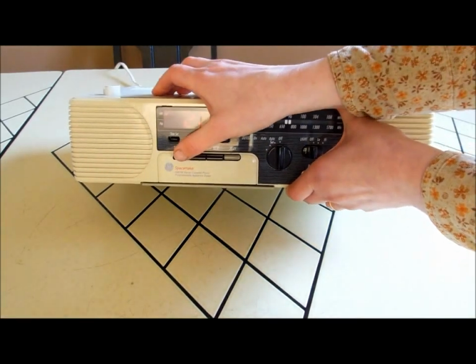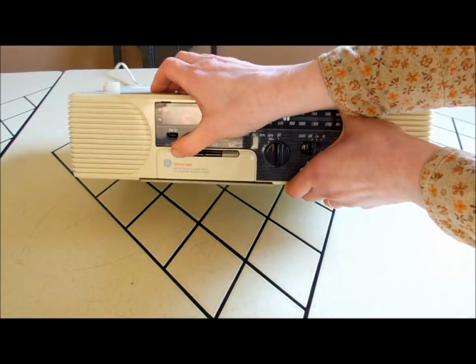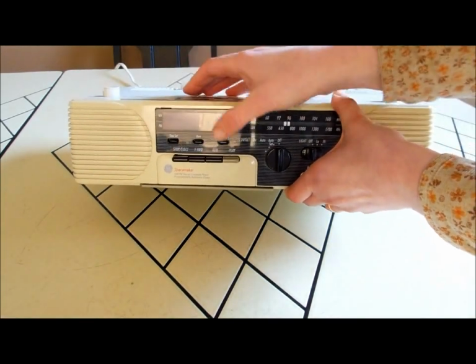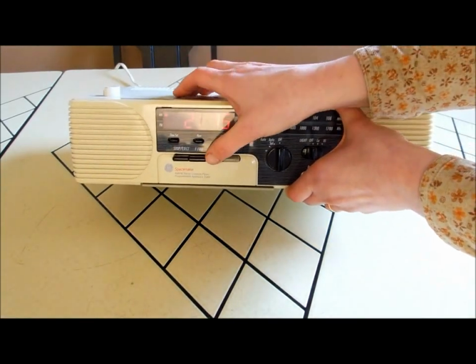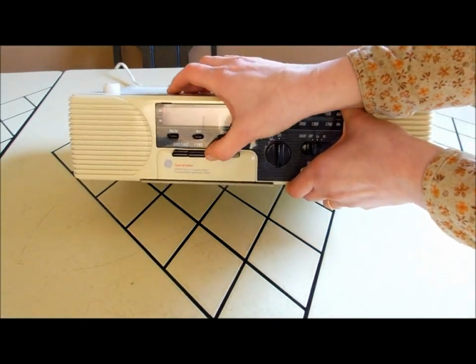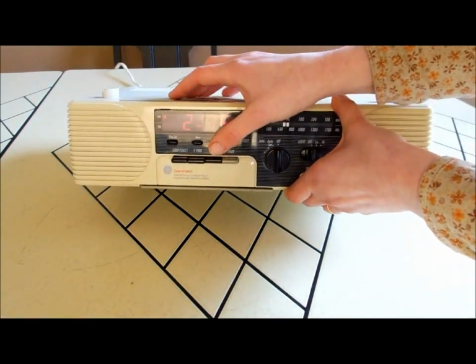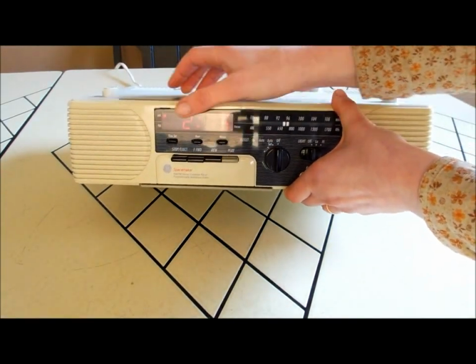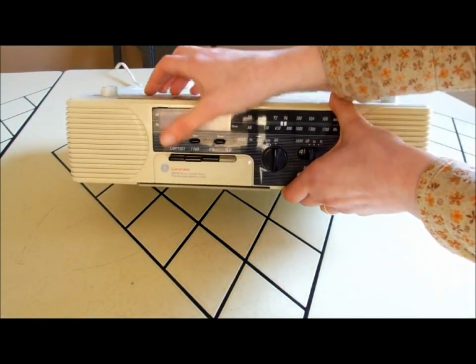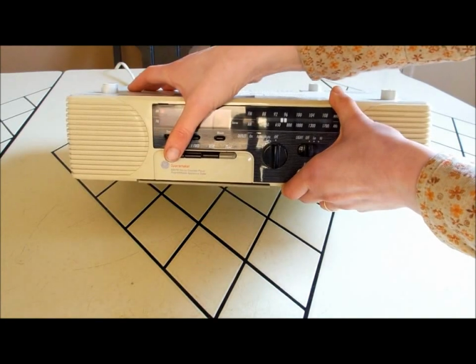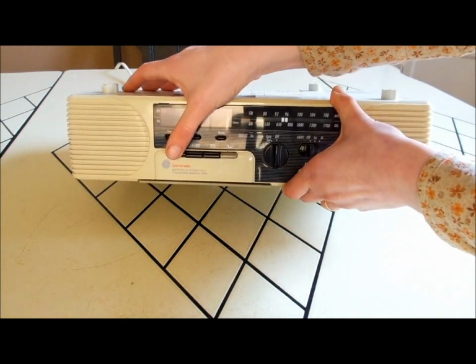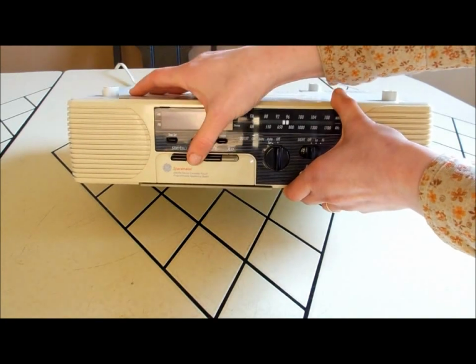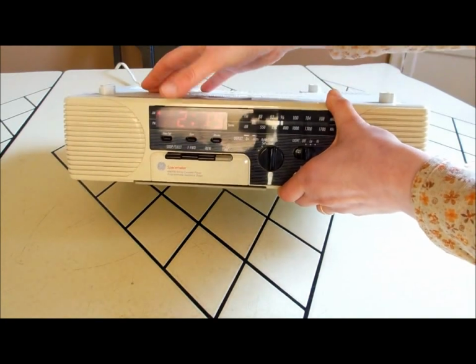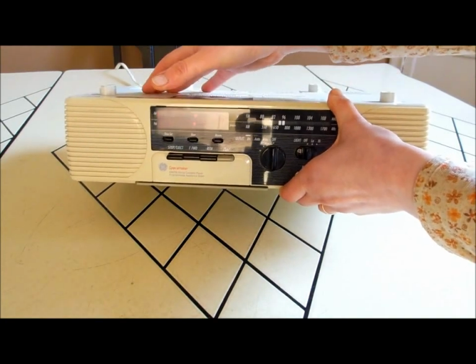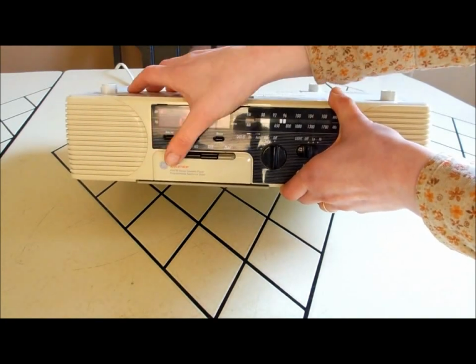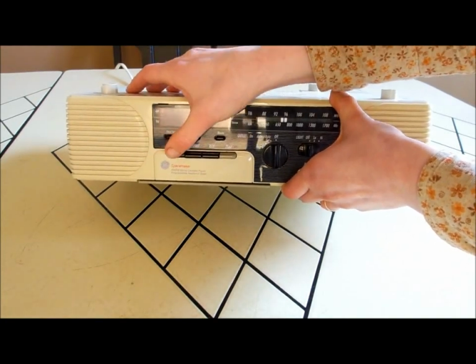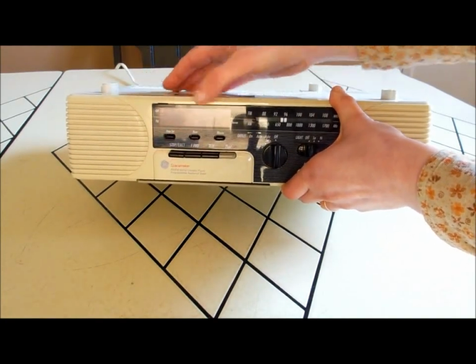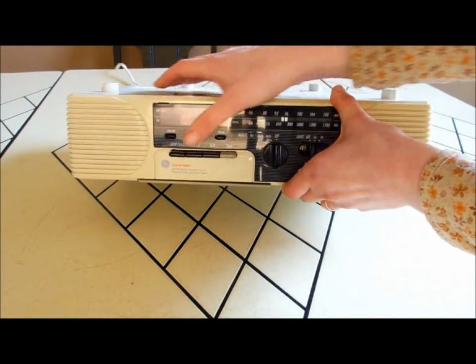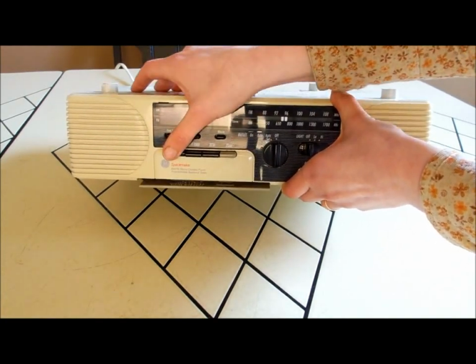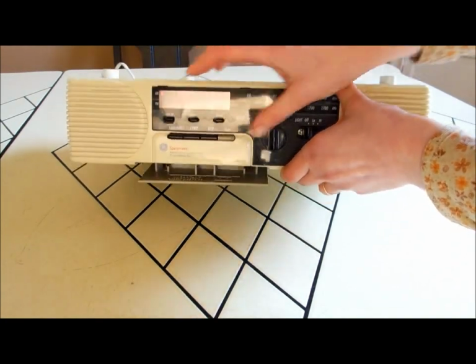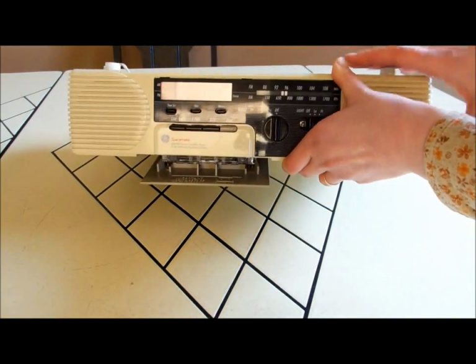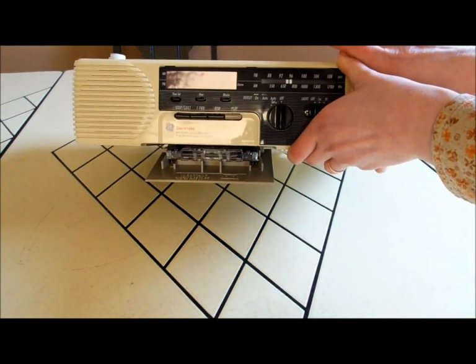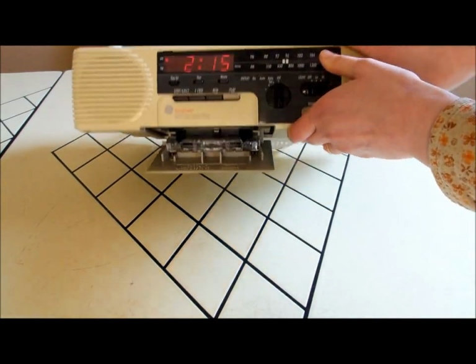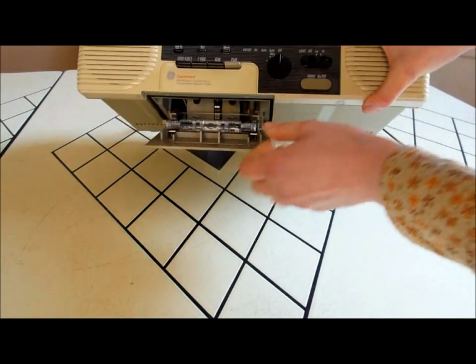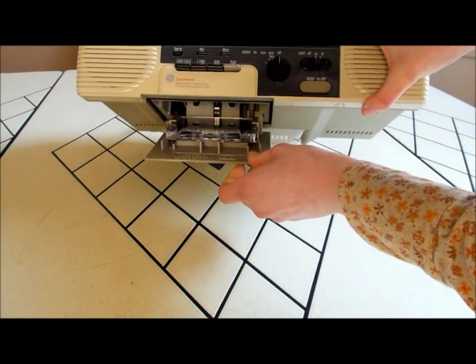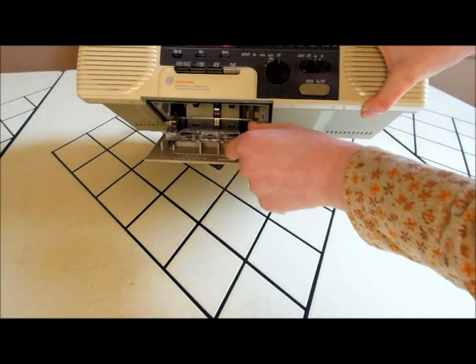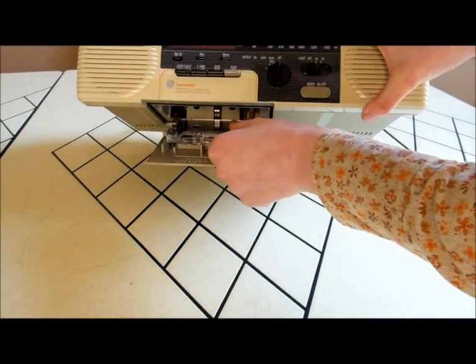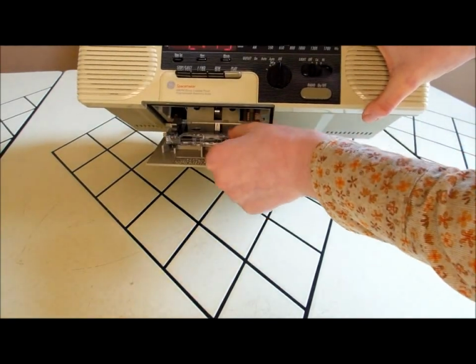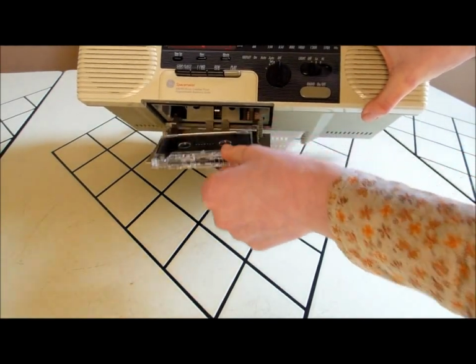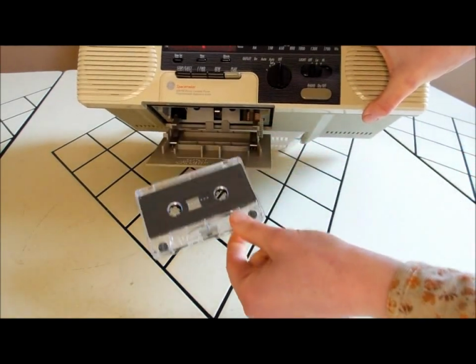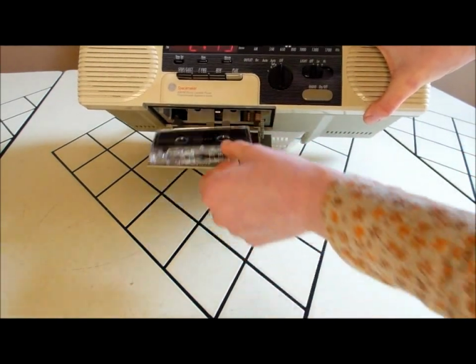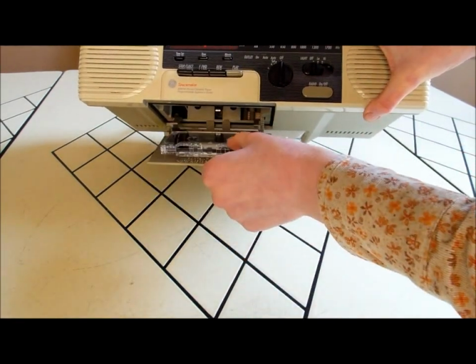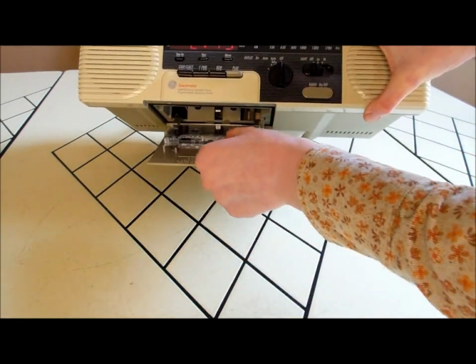Let's stop it now. Rewind works, fast forward works. There's eject — it pulls down like this. Here's the cassette.